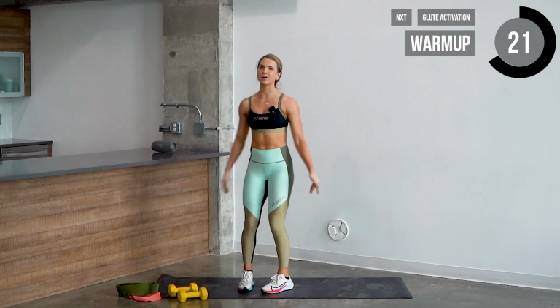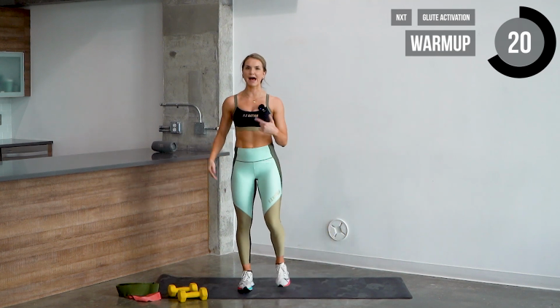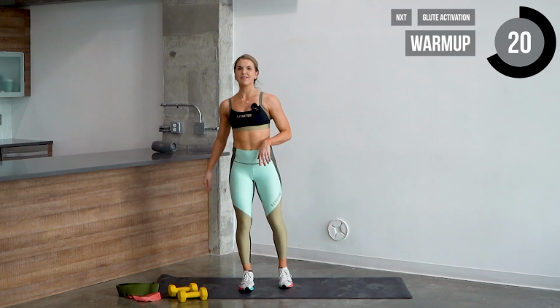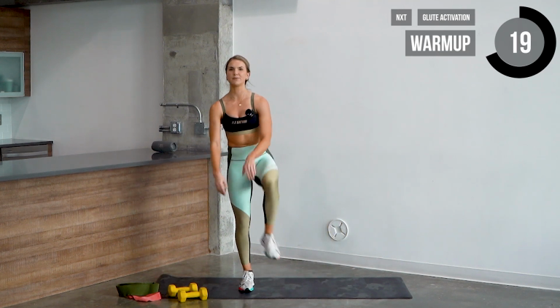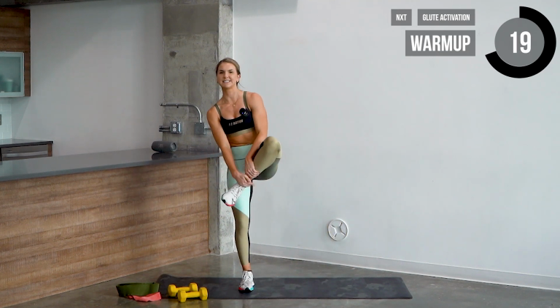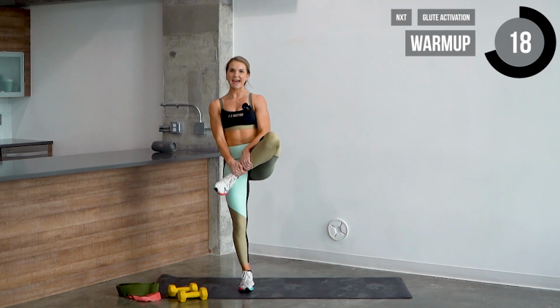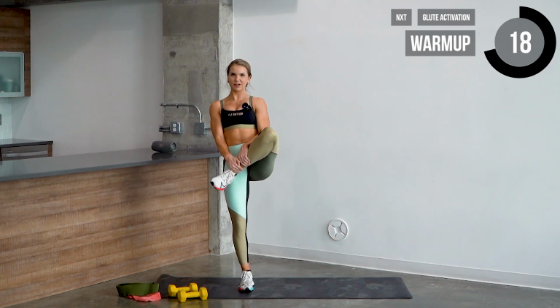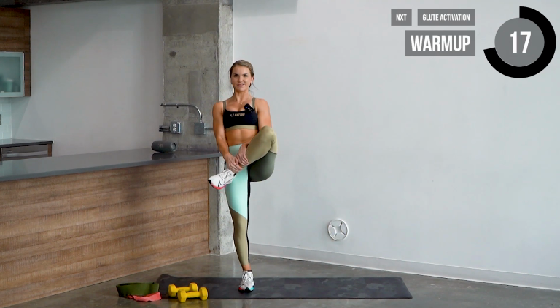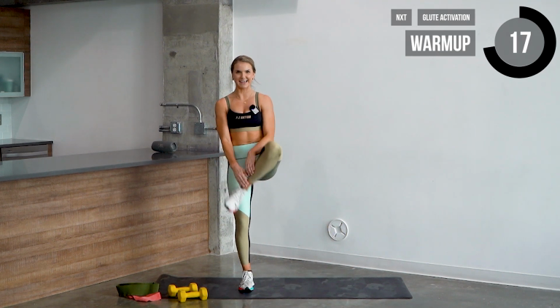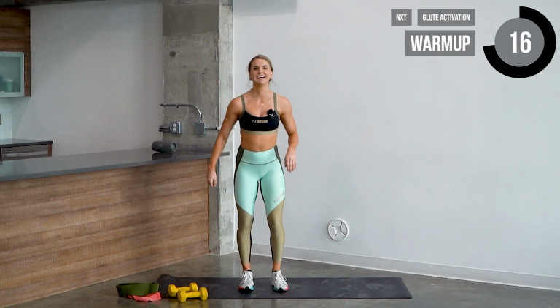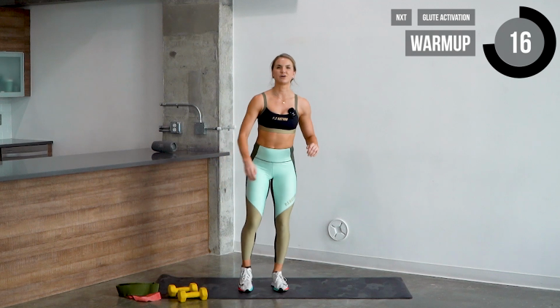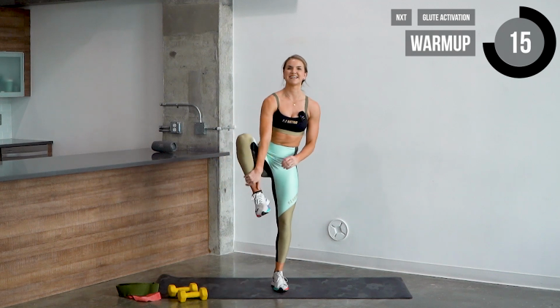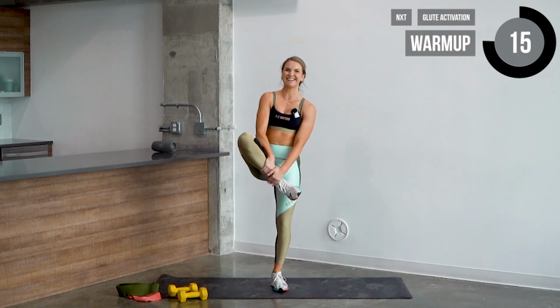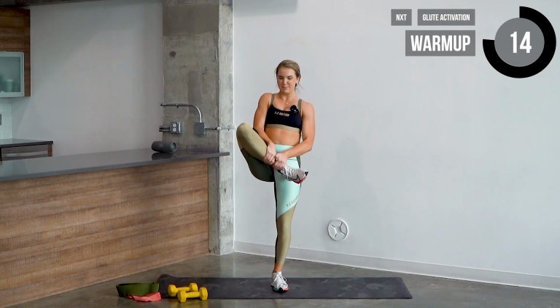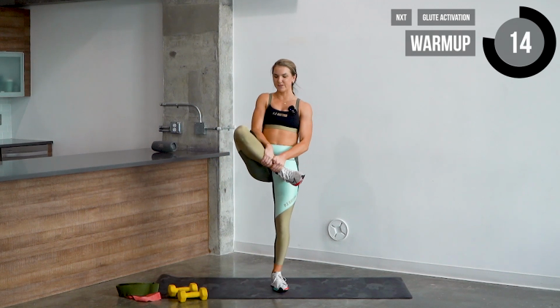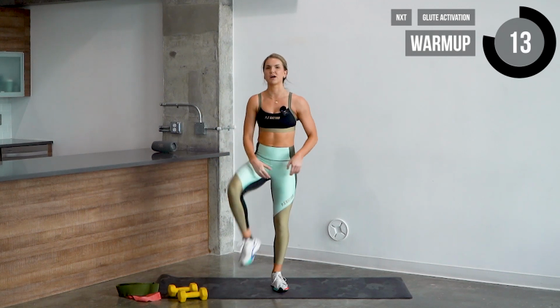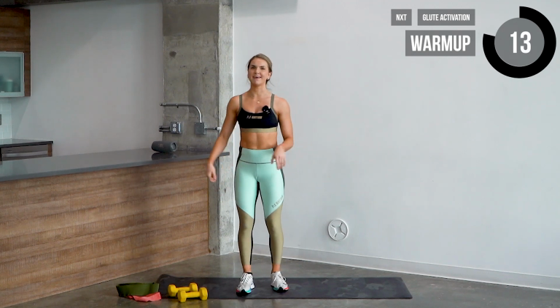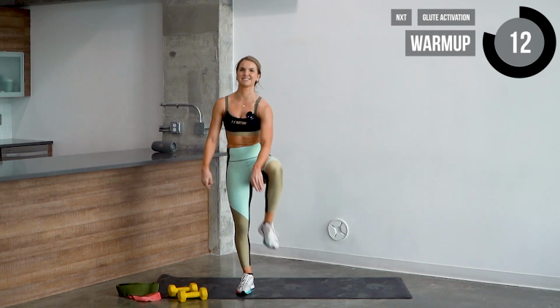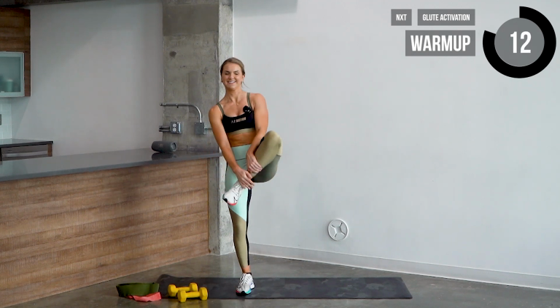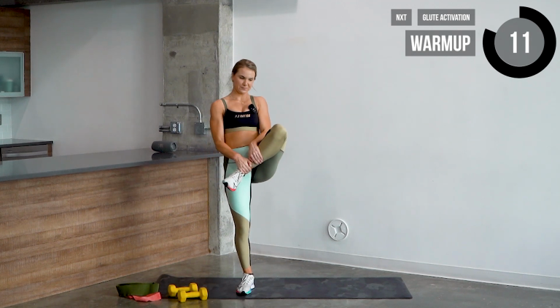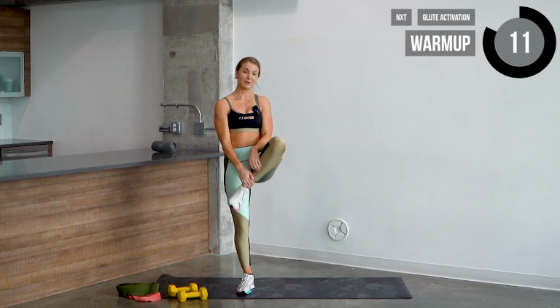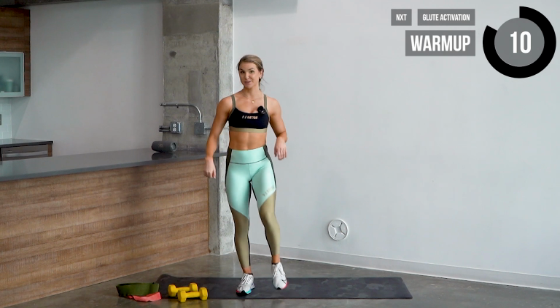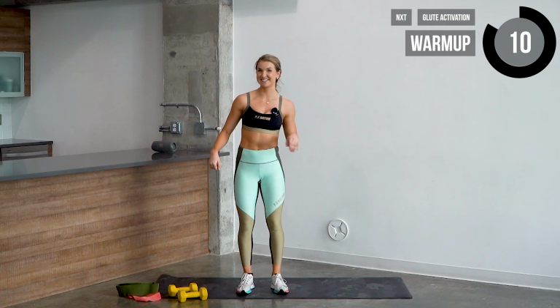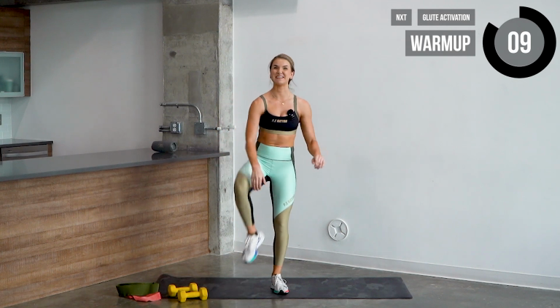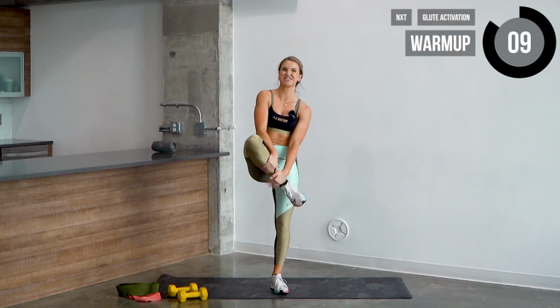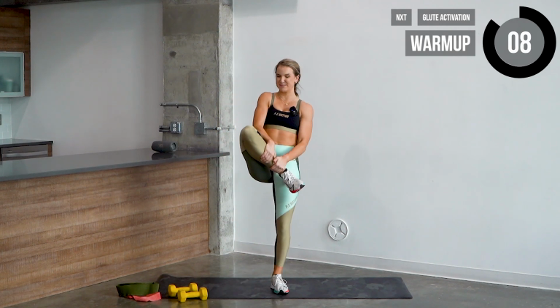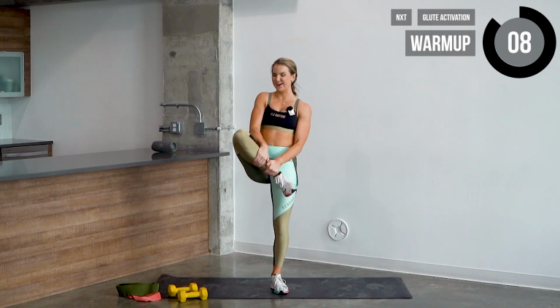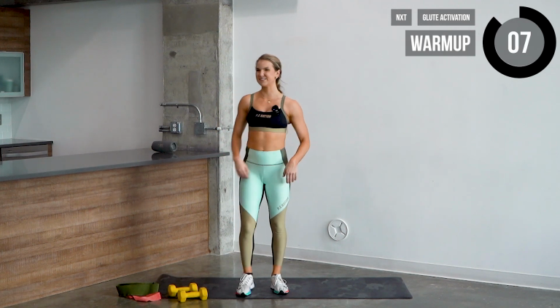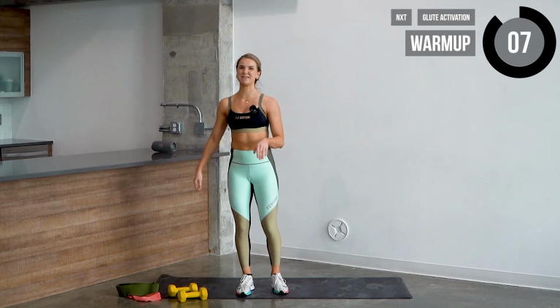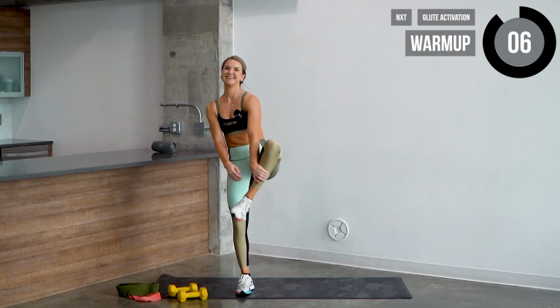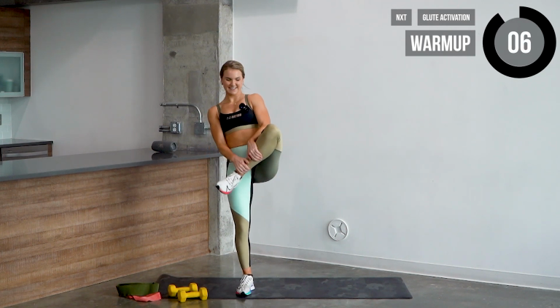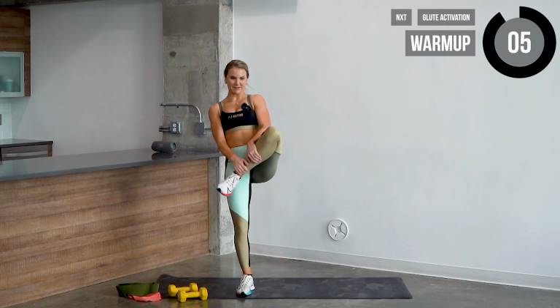Go ahead and grab that opposite ankle on the left side, then let's go to the right side. Feel the stretch in the hips. We're gonna be doing a lot of squats, so we're gonna make sure those hips are nice and loosened up.